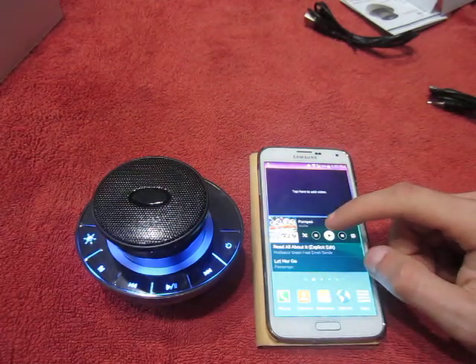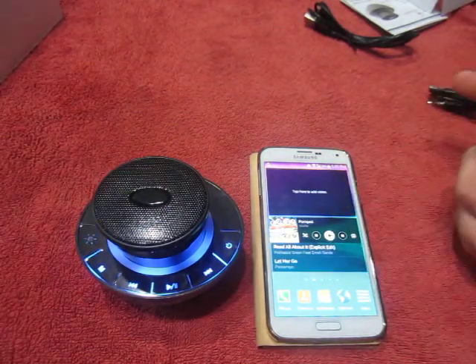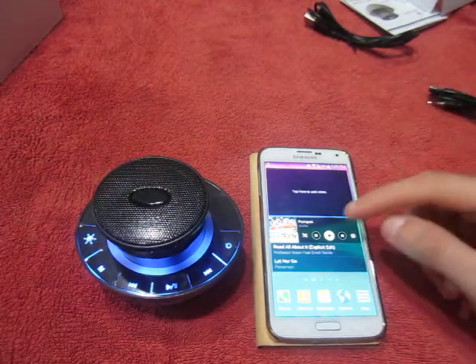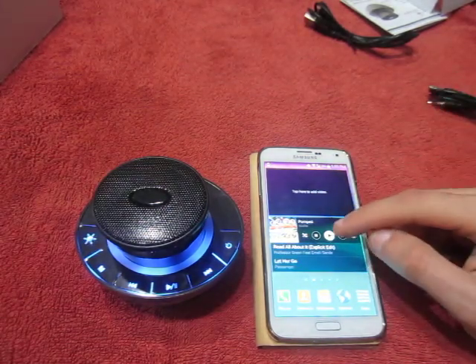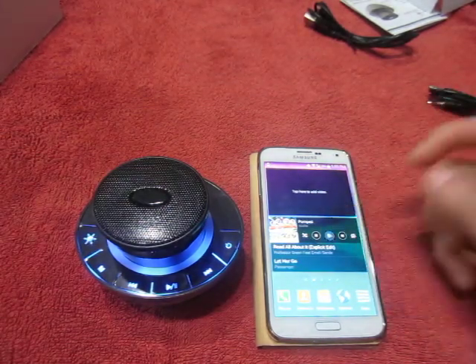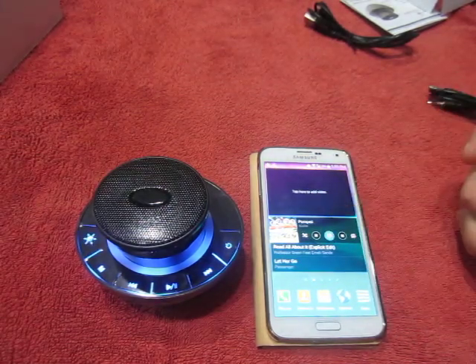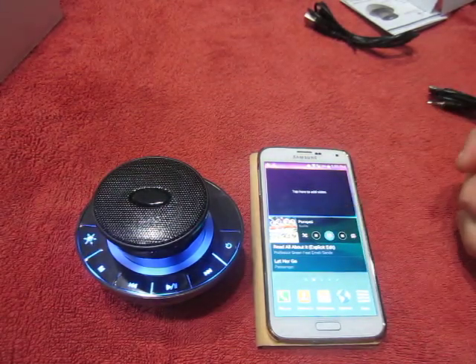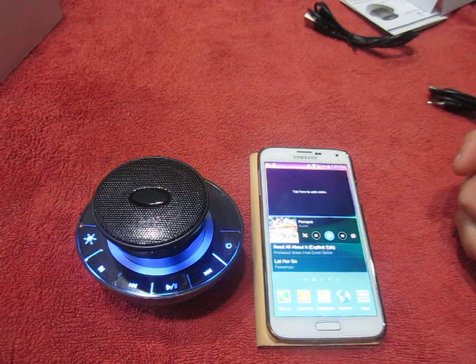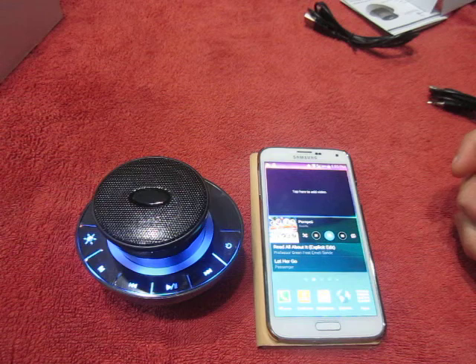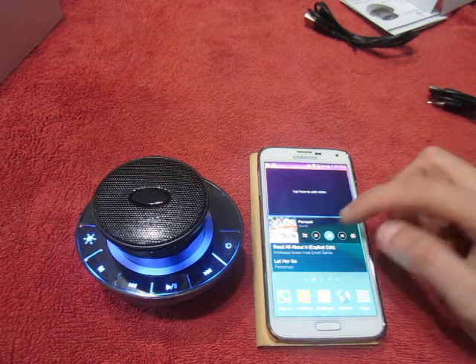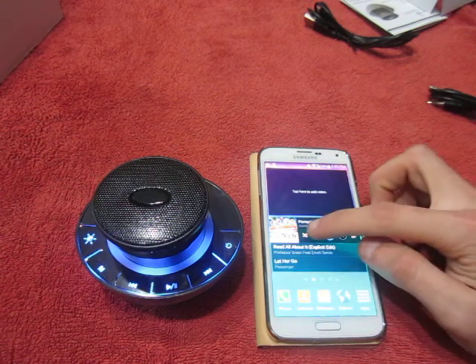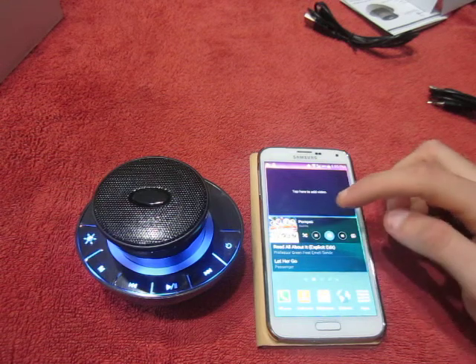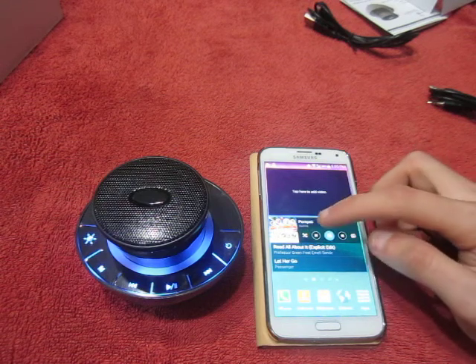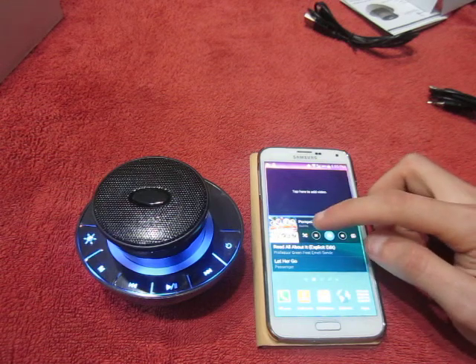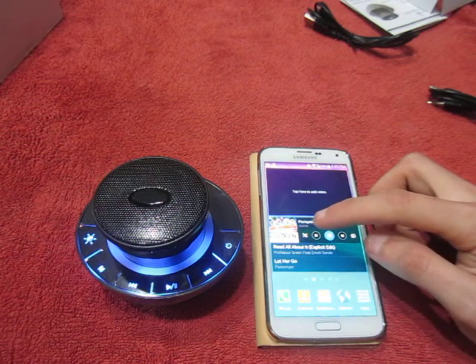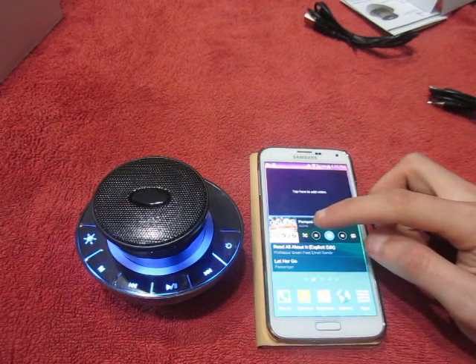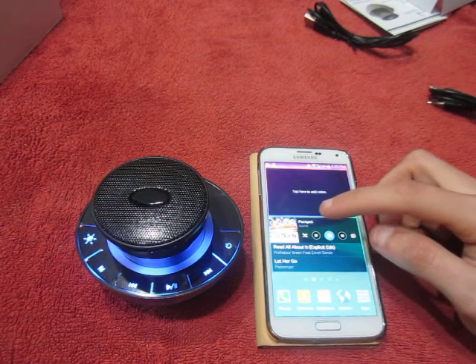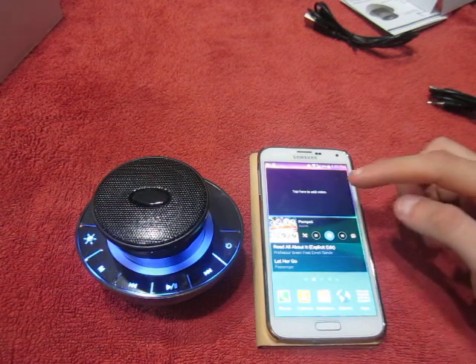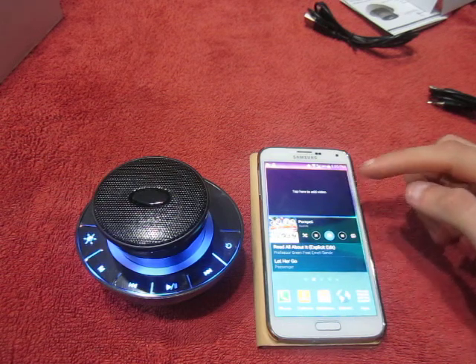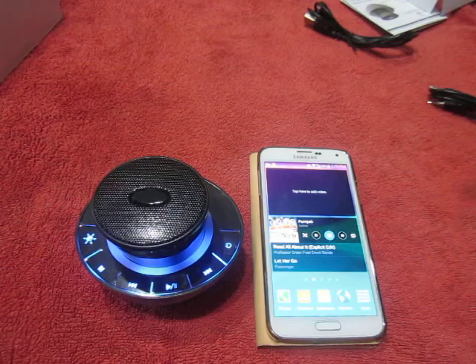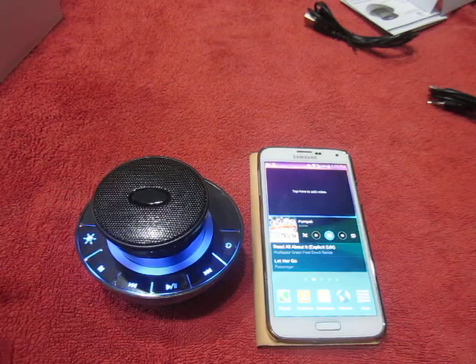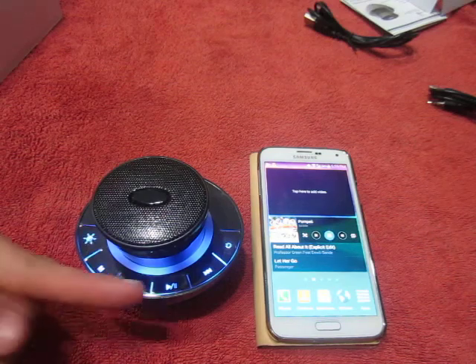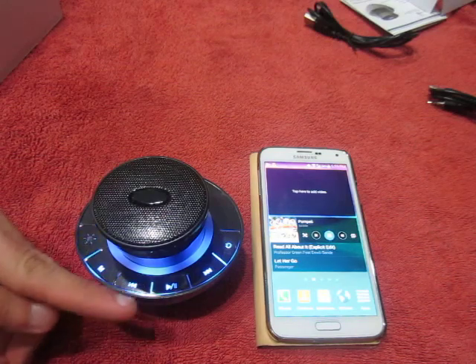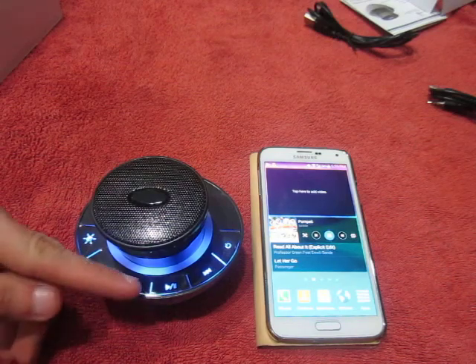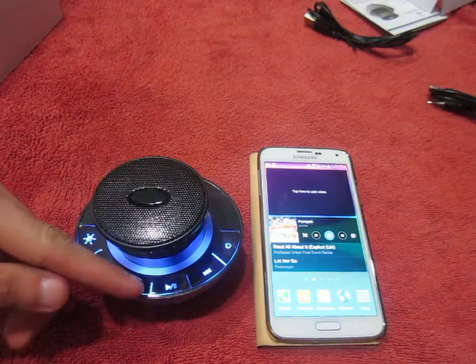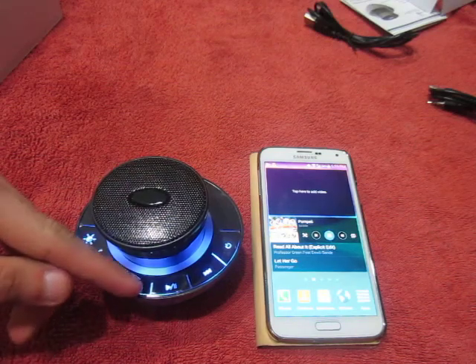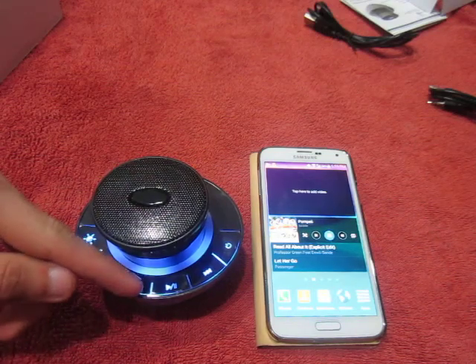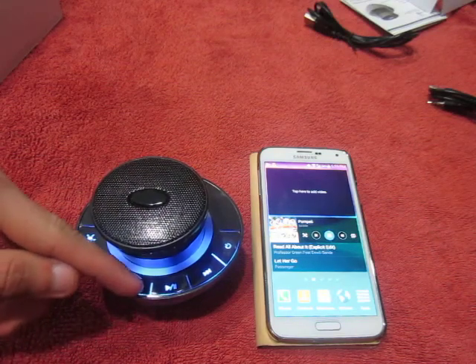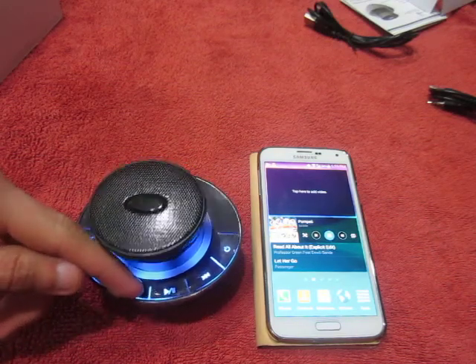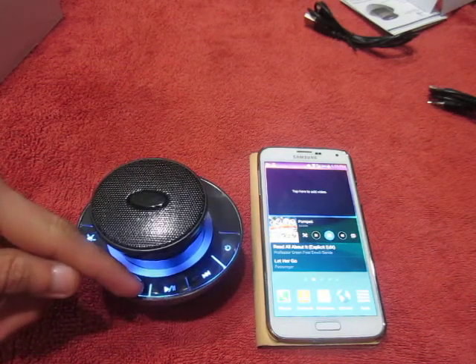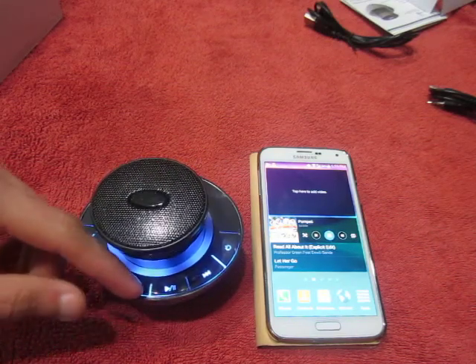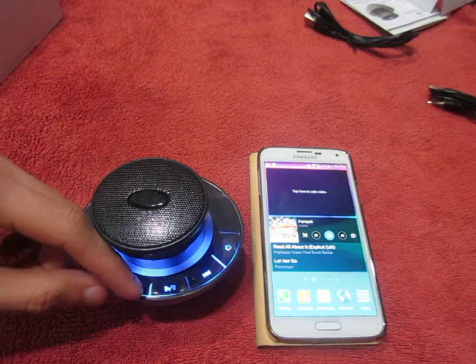Let's select a song. The phone sounds good. I can go to the next song.